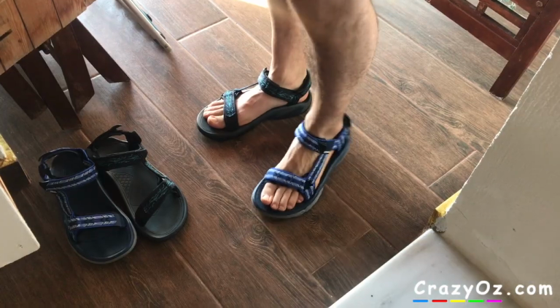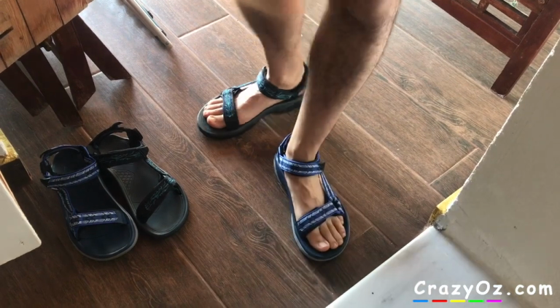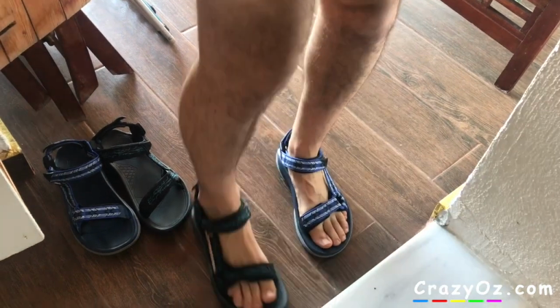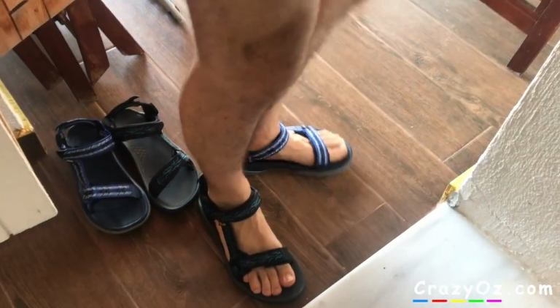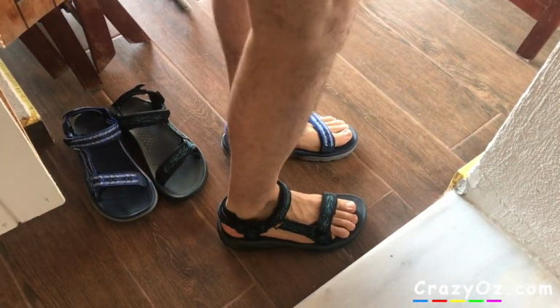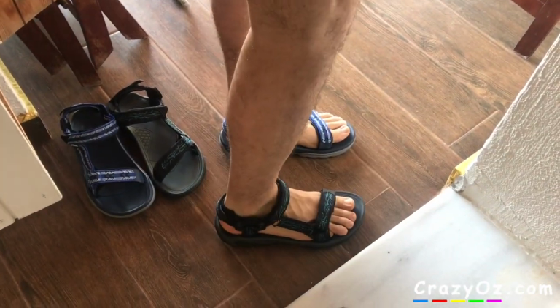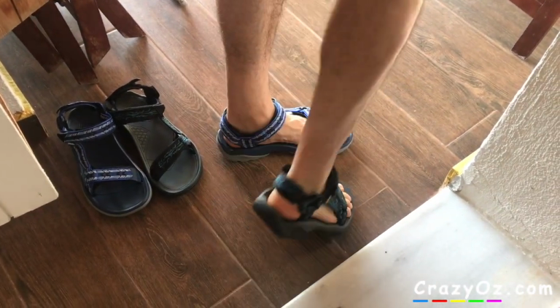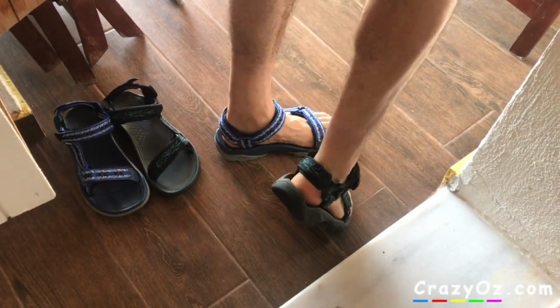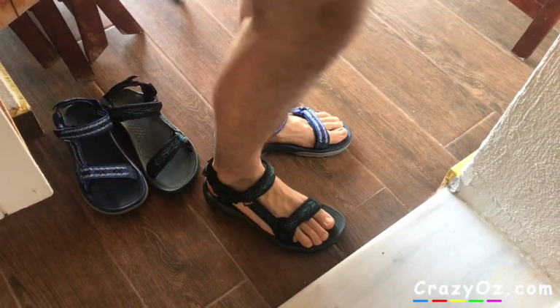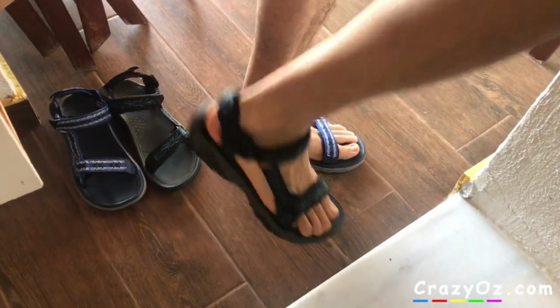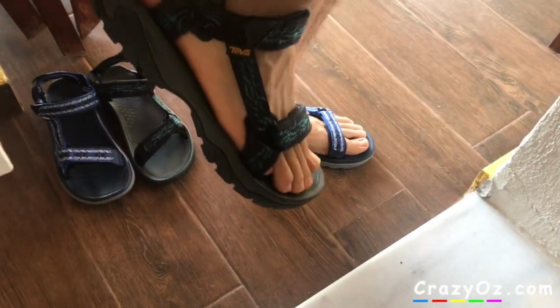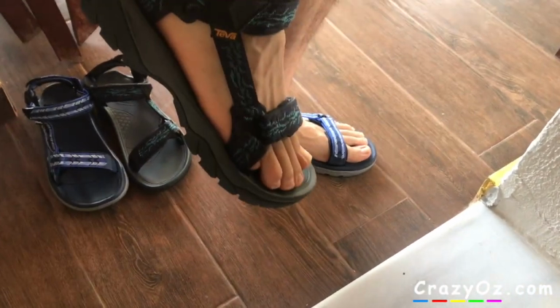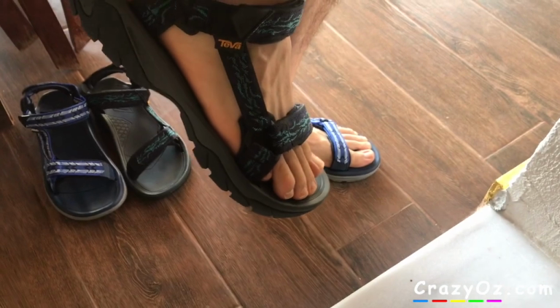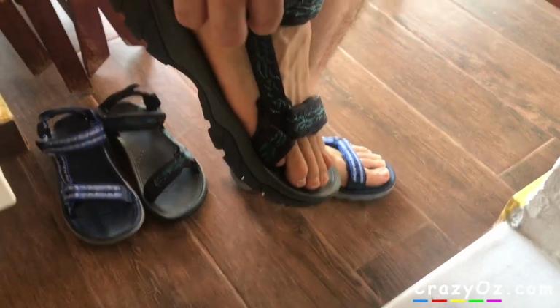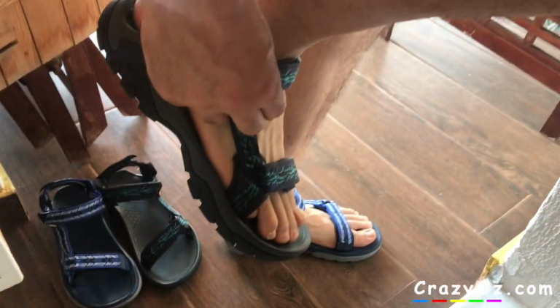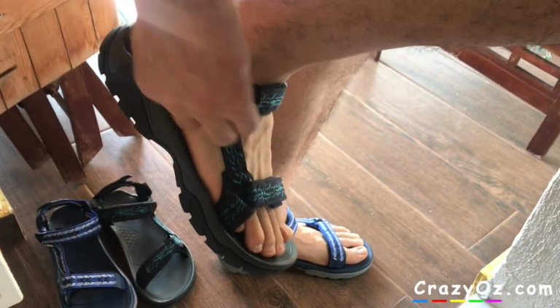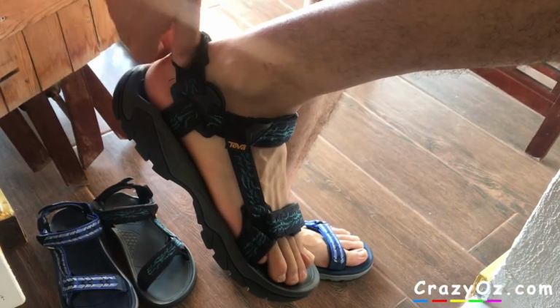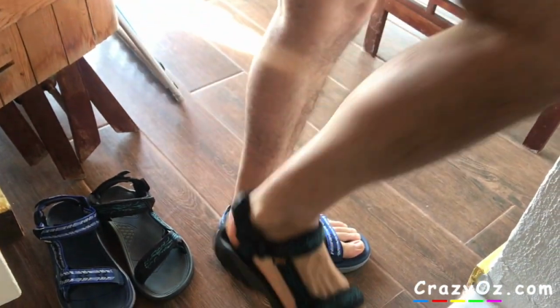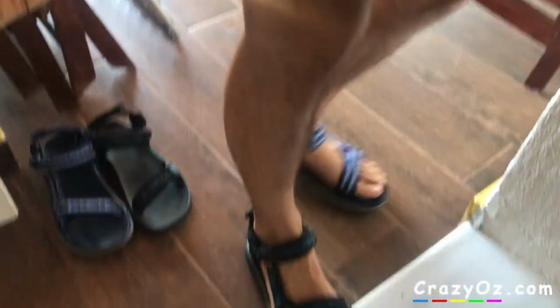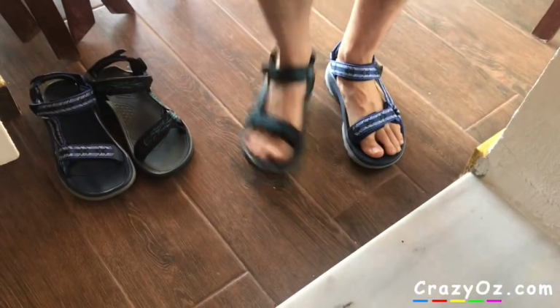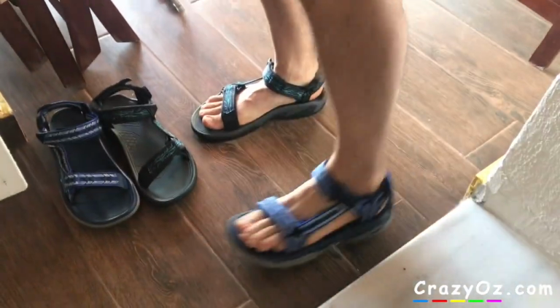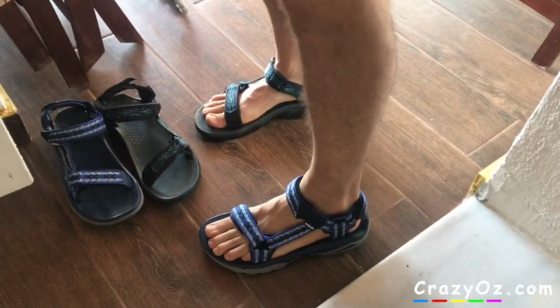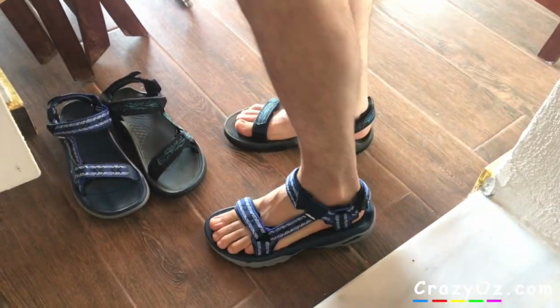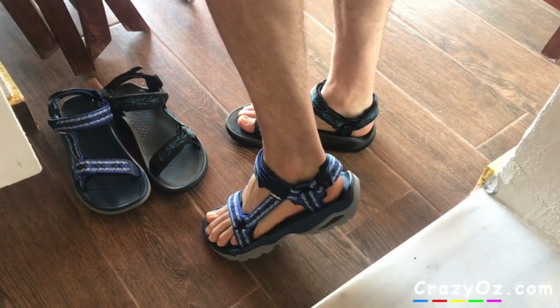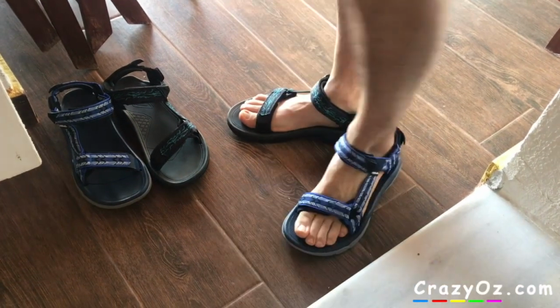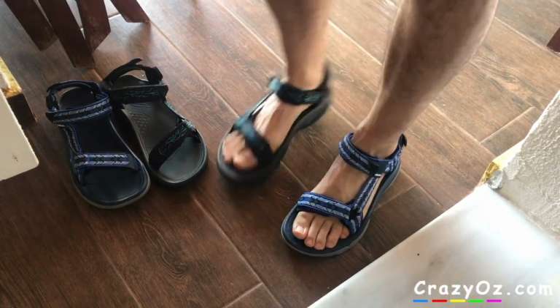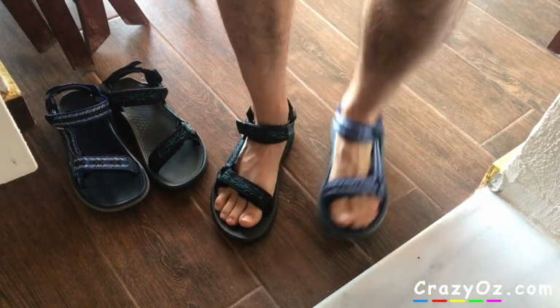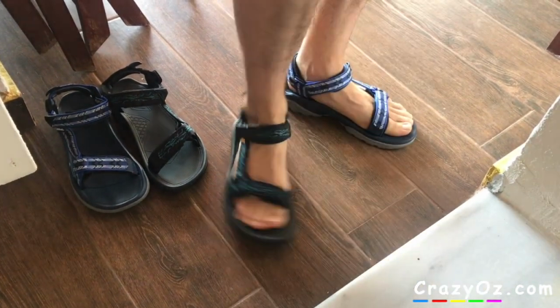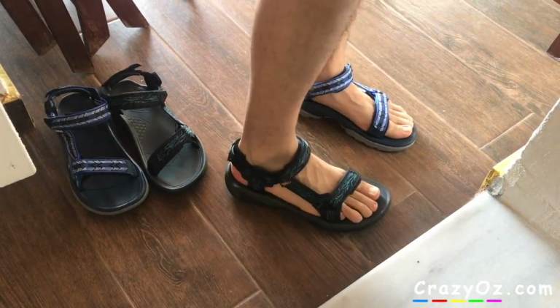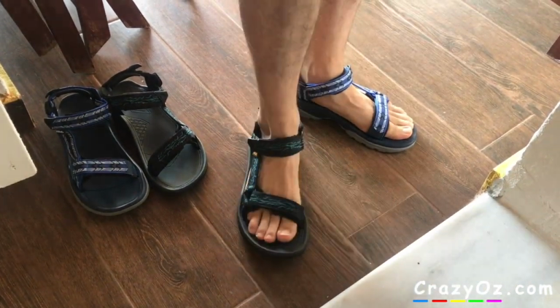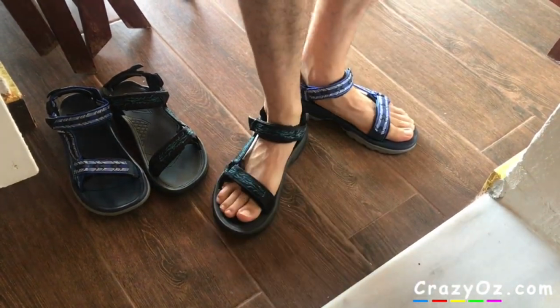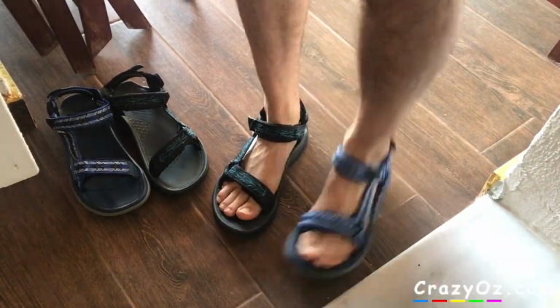So here it is on my feet. It has a kind of plastic thing here you can pull so you can easily take them on and off. They feel very comfortable as I said. Waterproof as well, which is great.